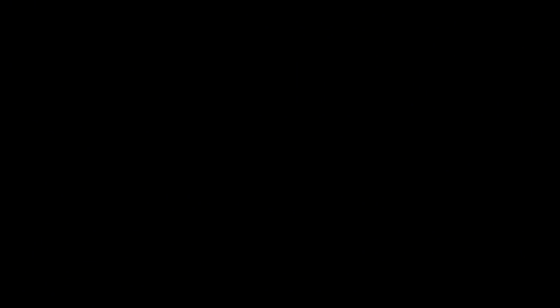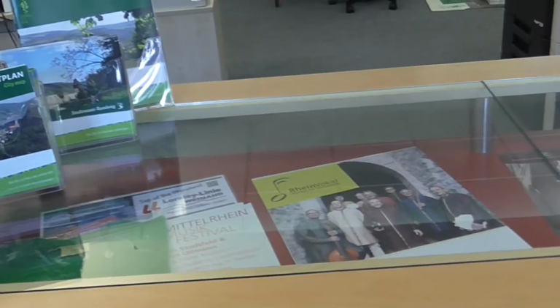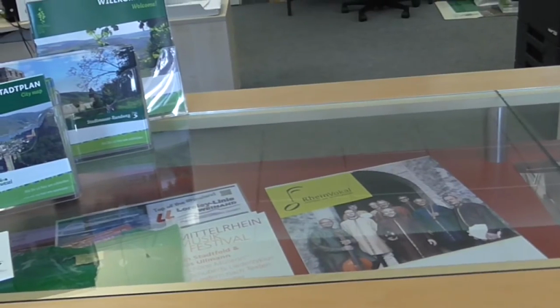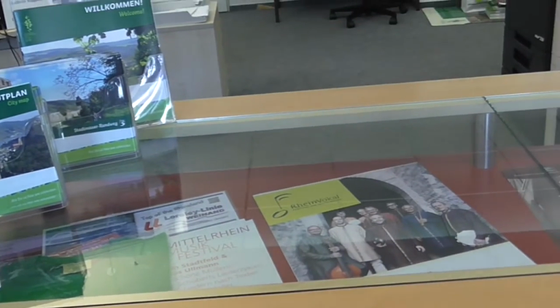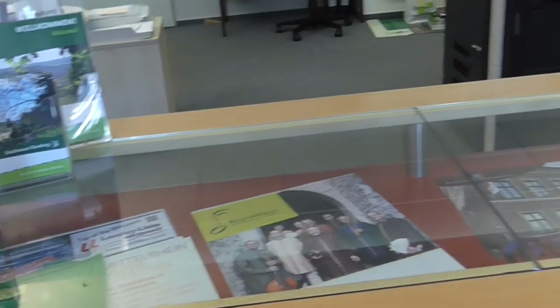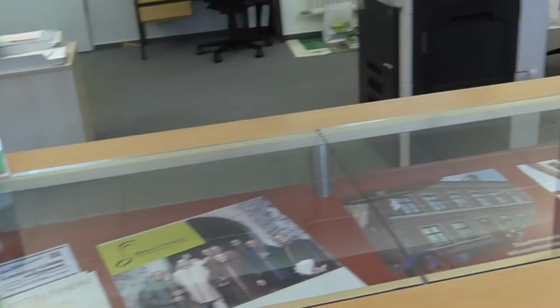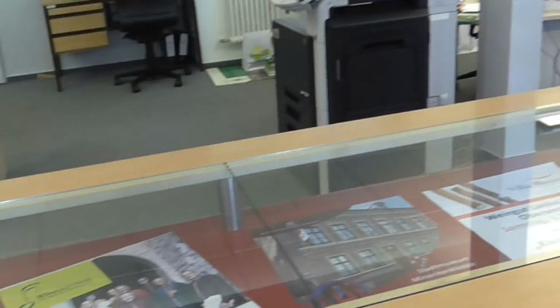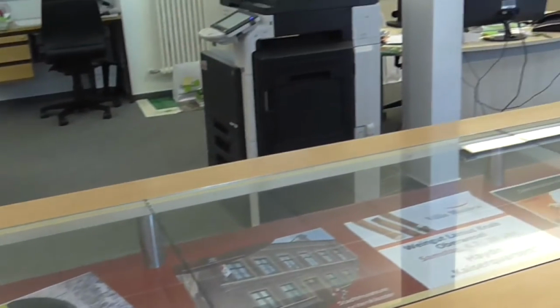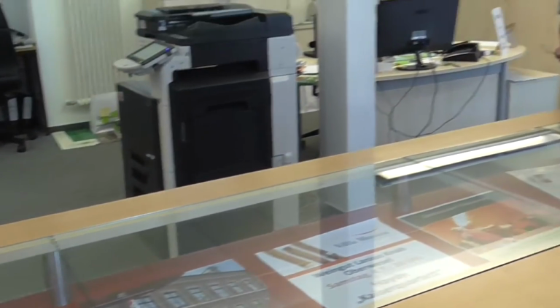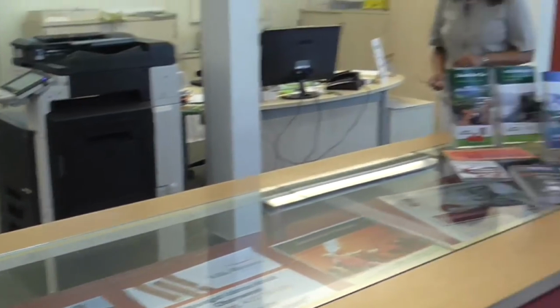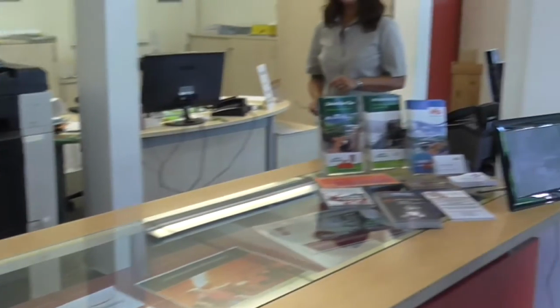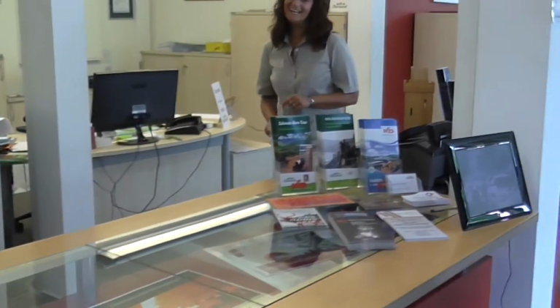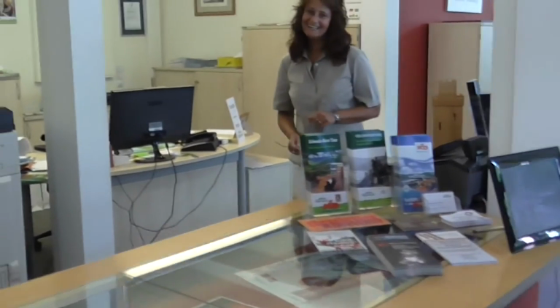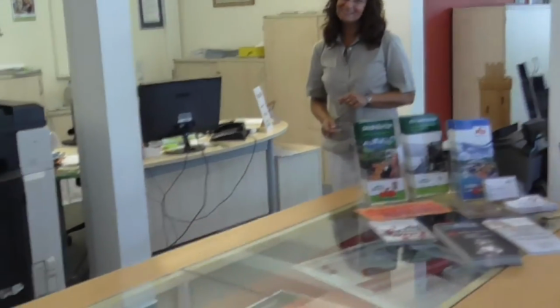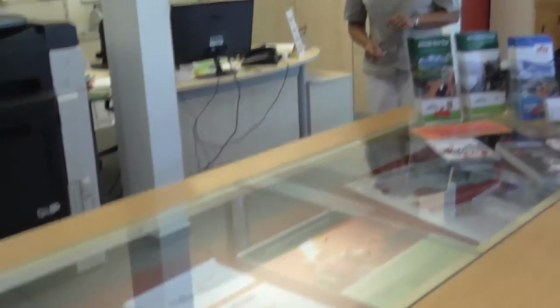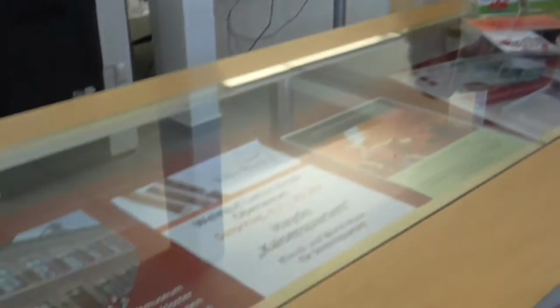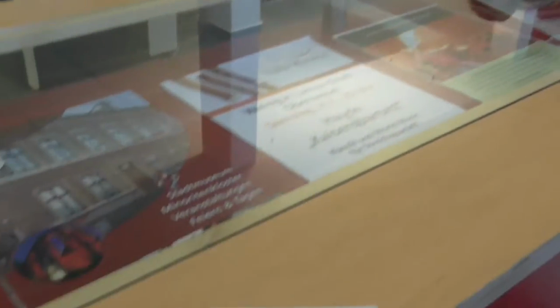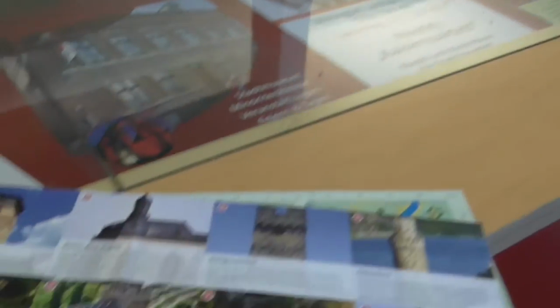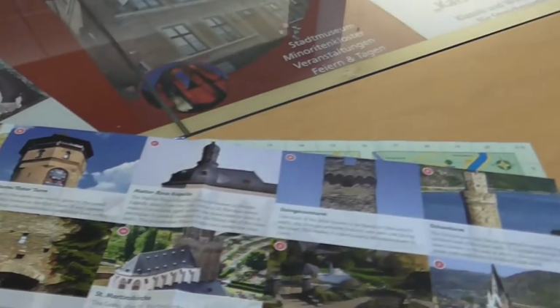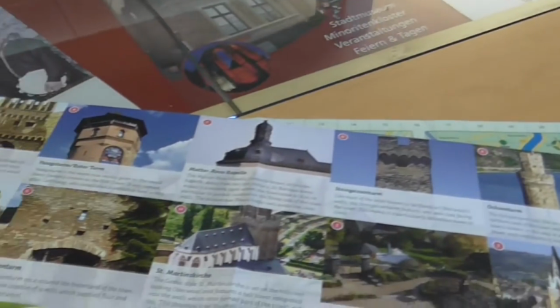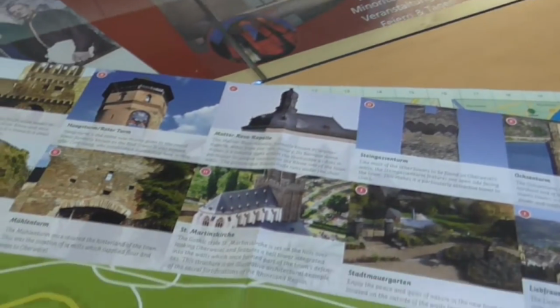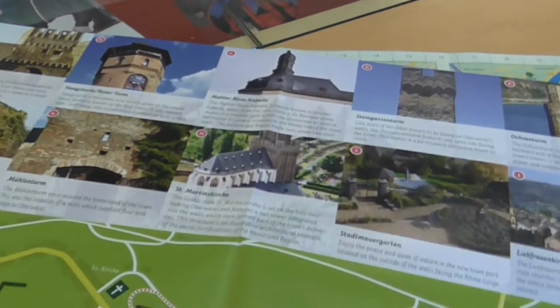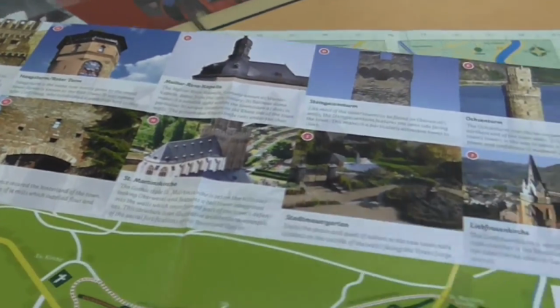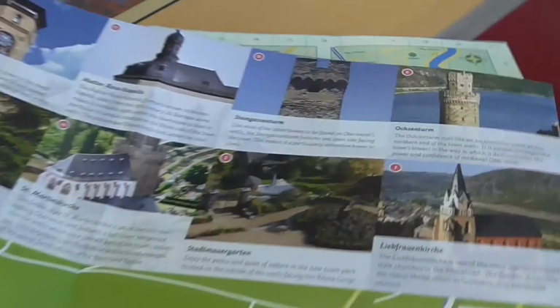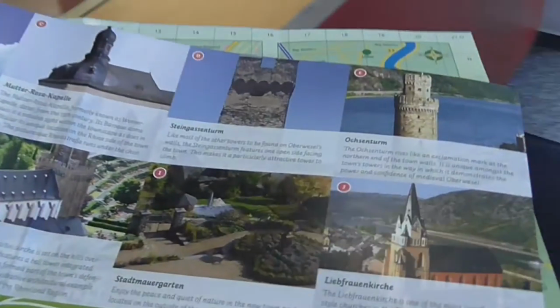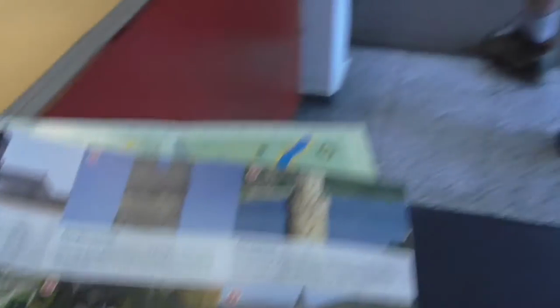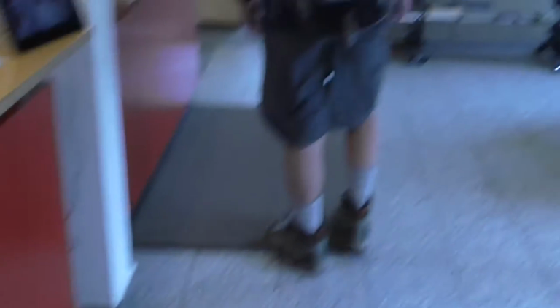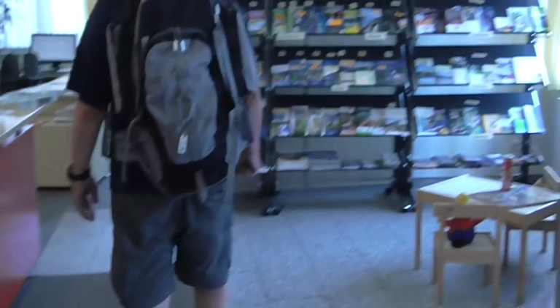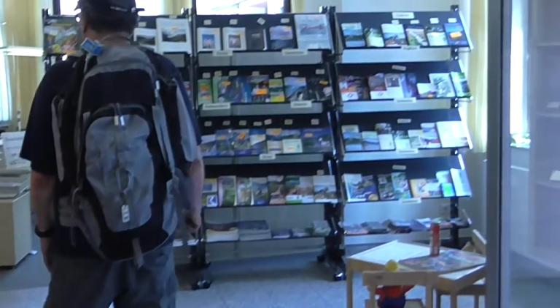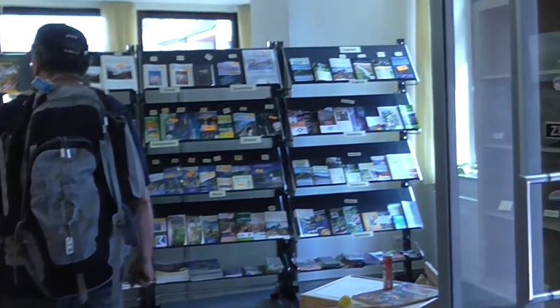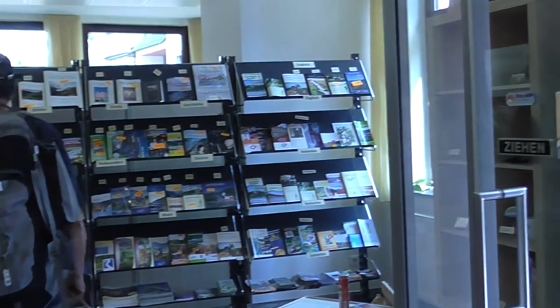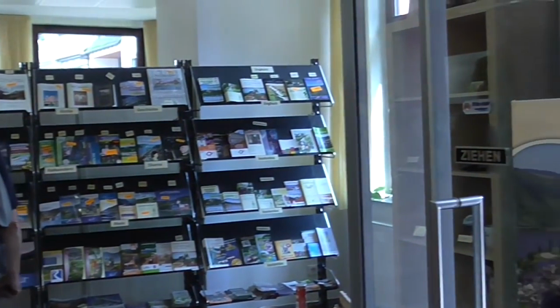Excellent information office here in Oberwesel. Really good. We're going to walk the walls and see so many different things. Look at all the different brochures that they have here.